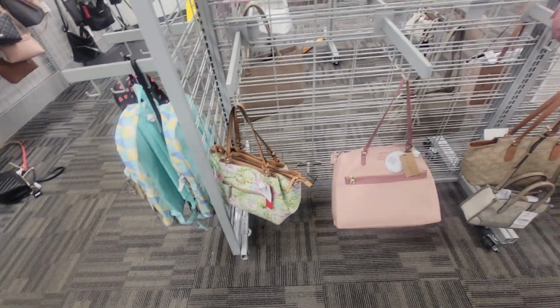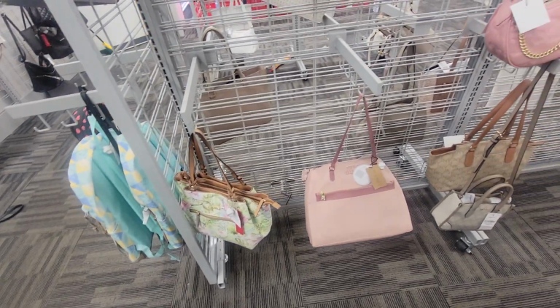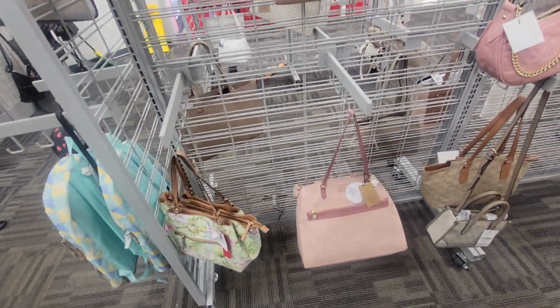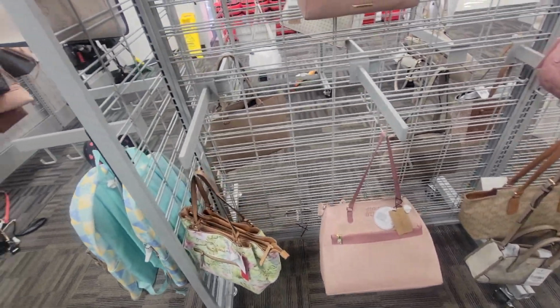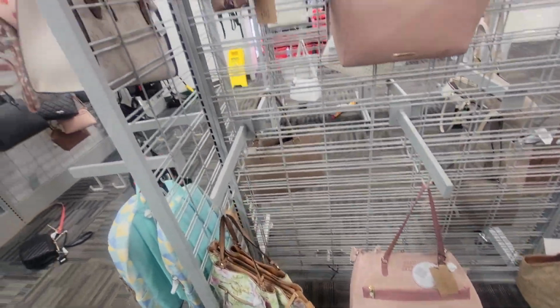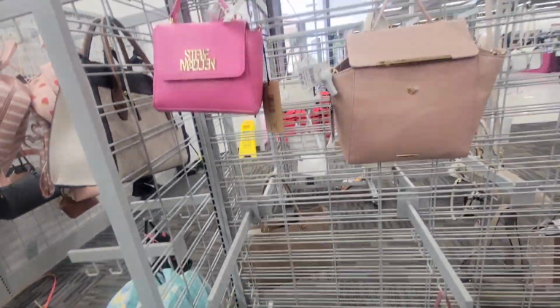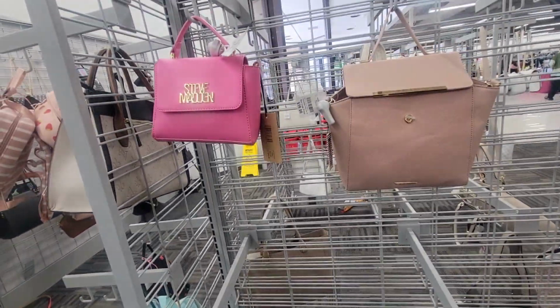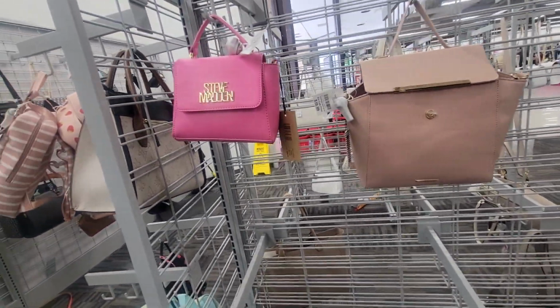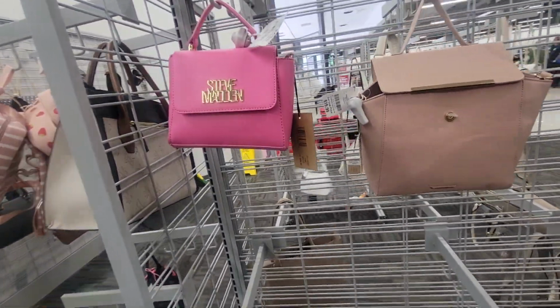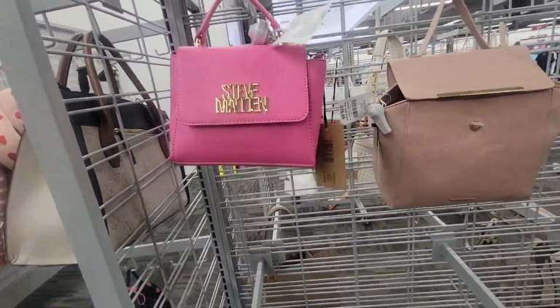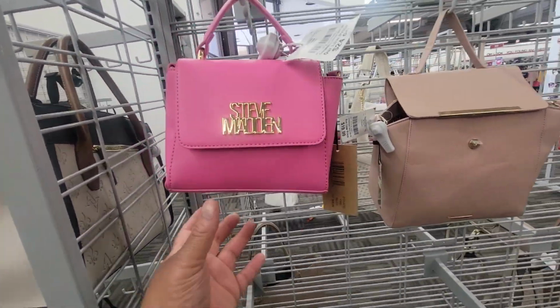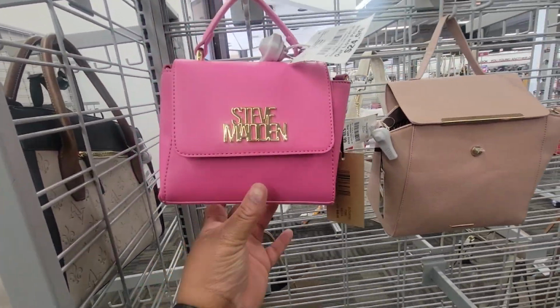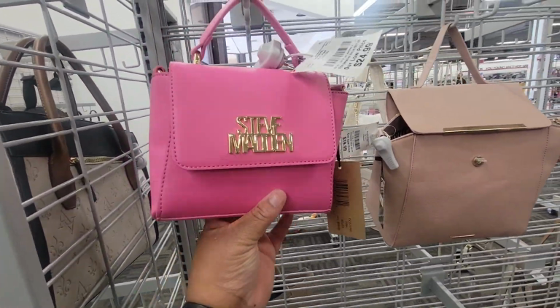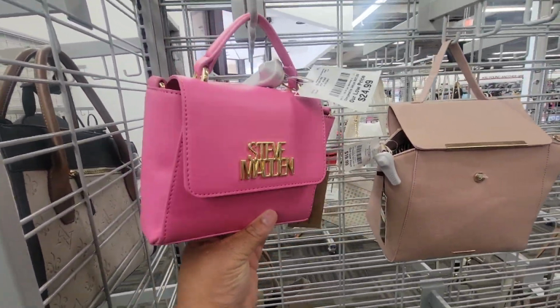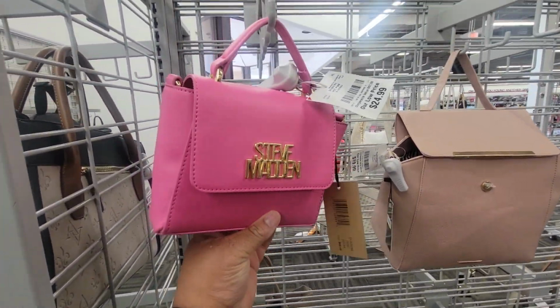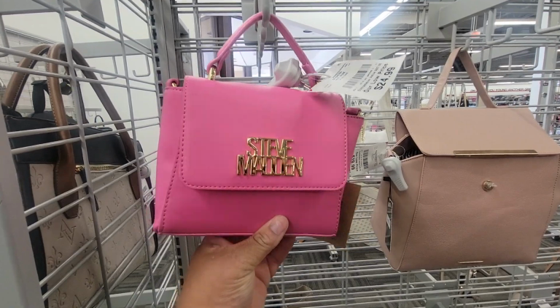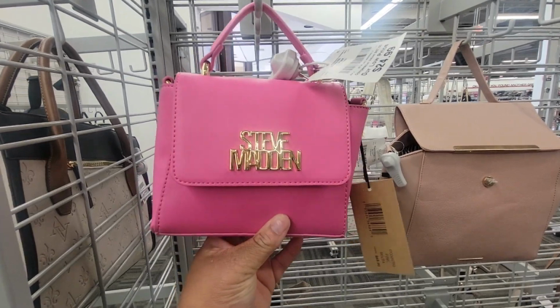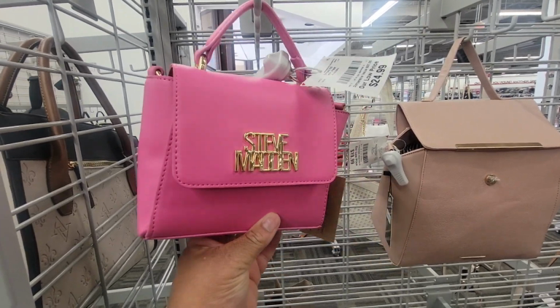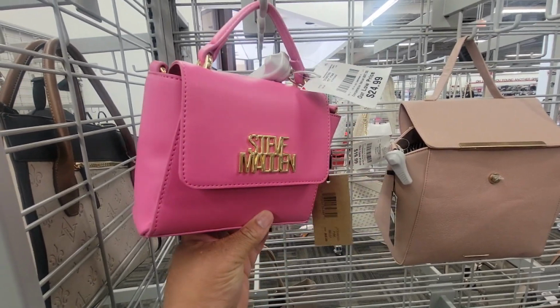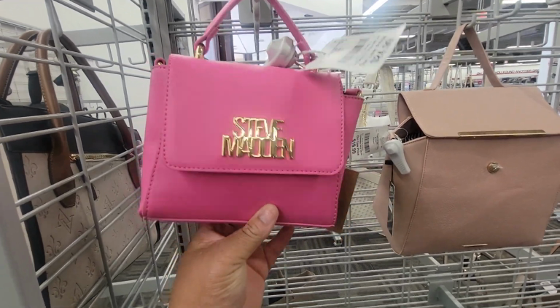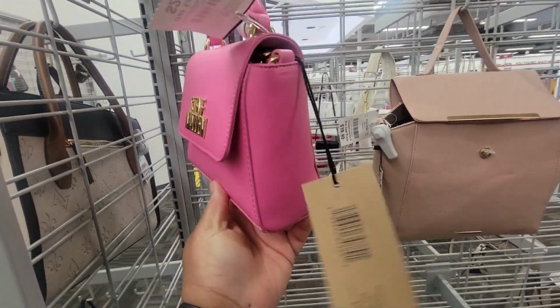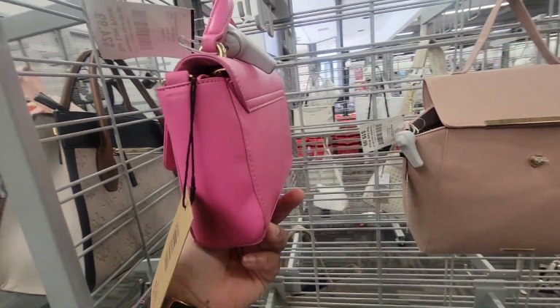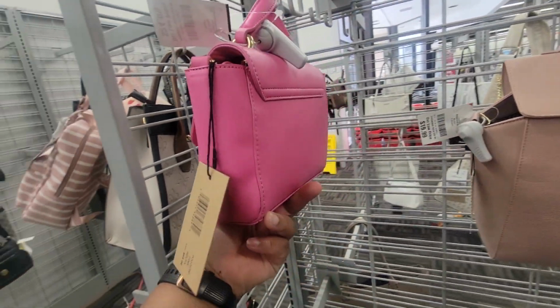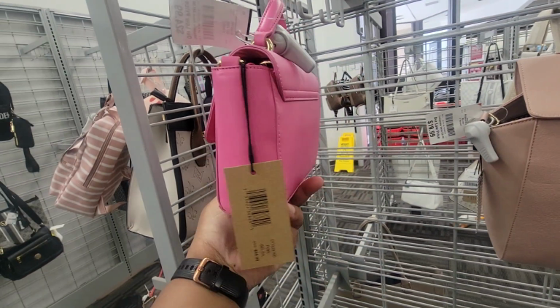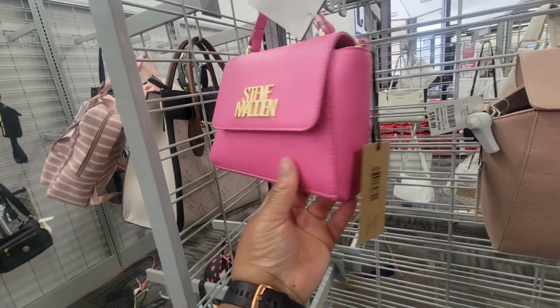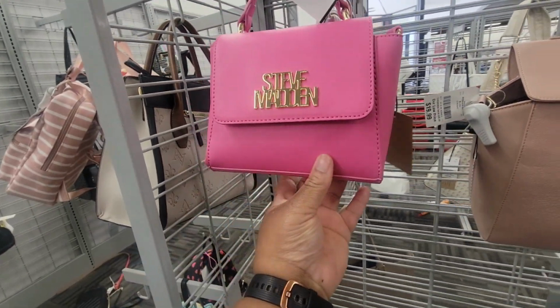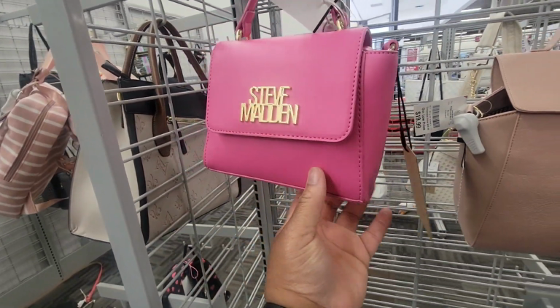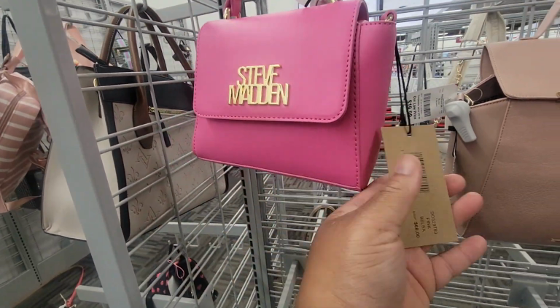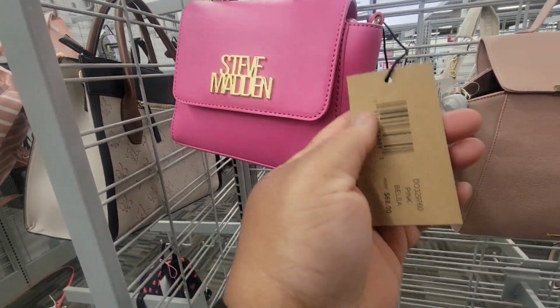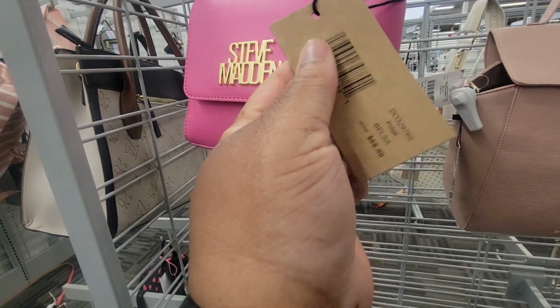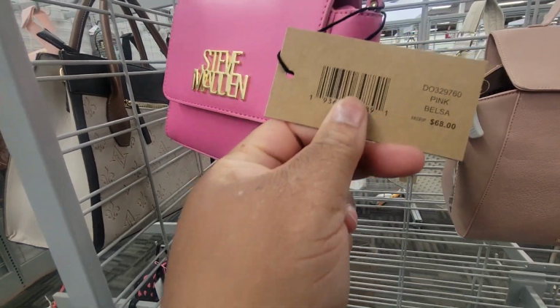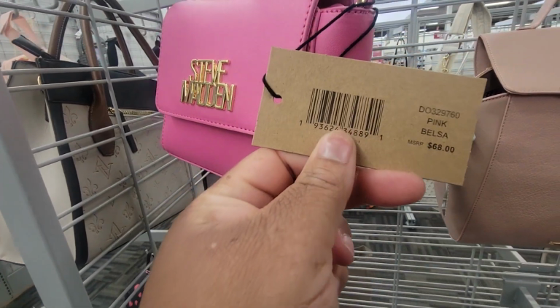Hey y'all, welcome back to my channel, Angelie here. I'm in Brotherton — look at this little Steve Madden, that's cute, twenty-five dollars. It's cute, like the name.